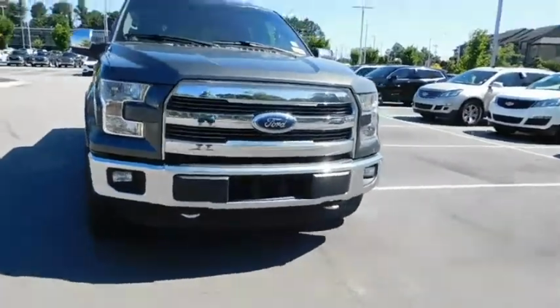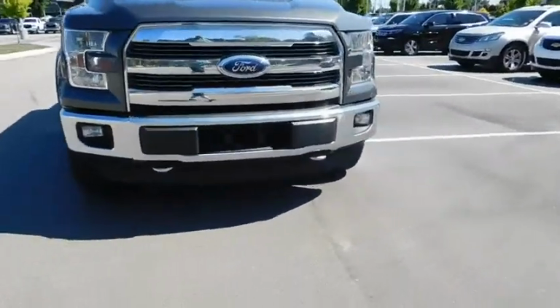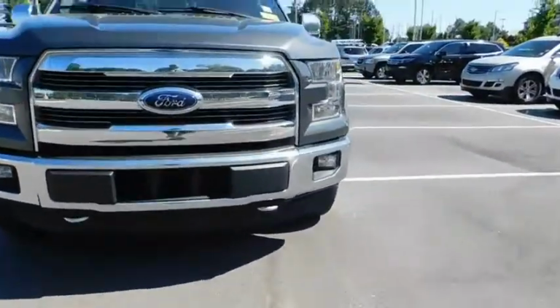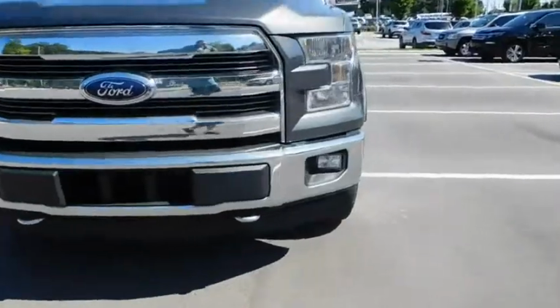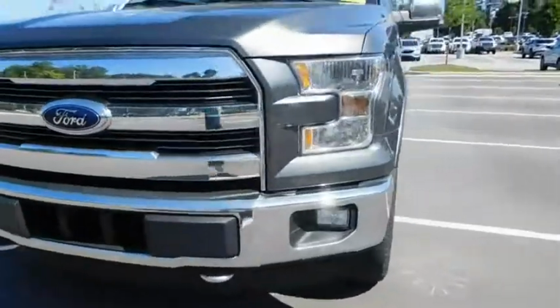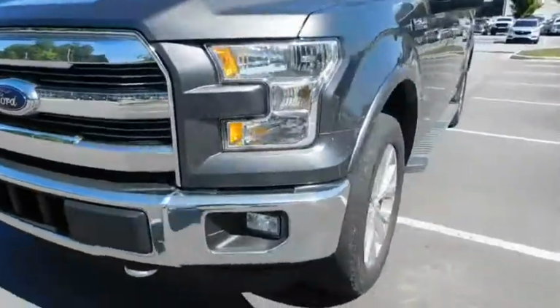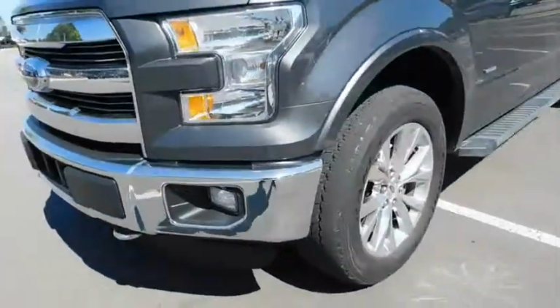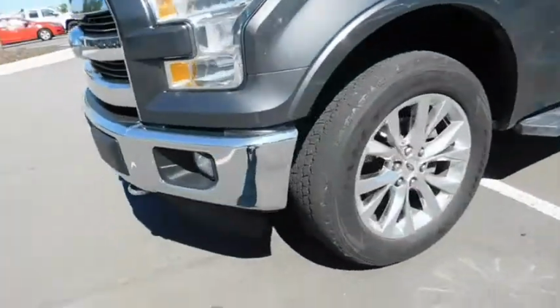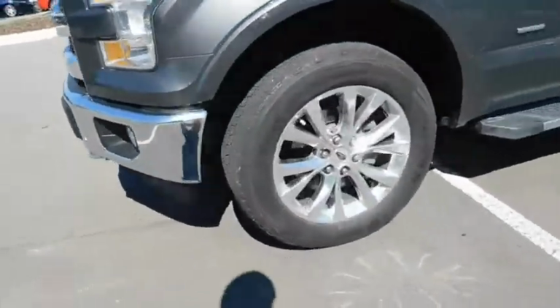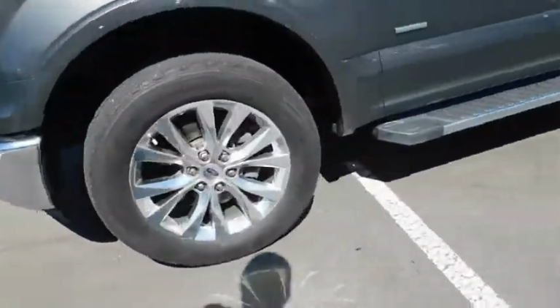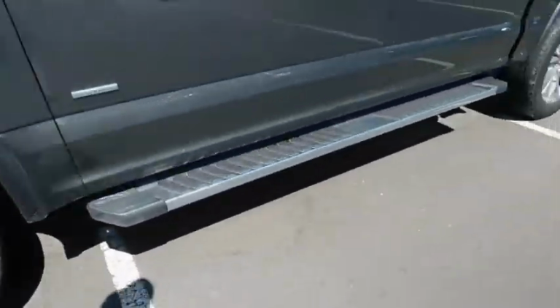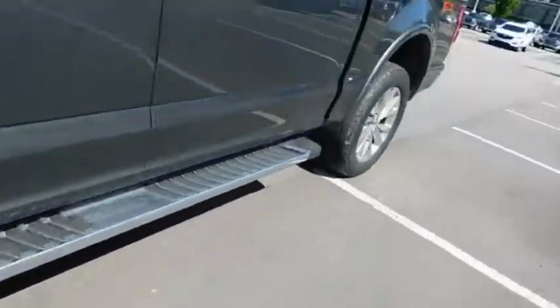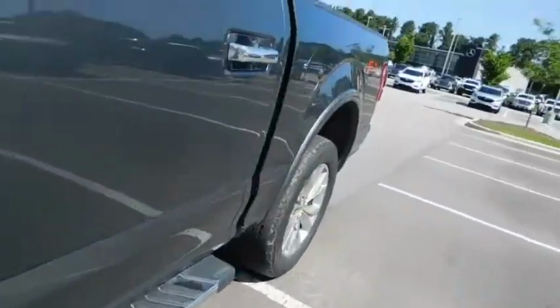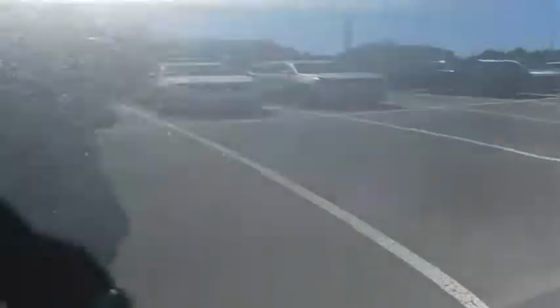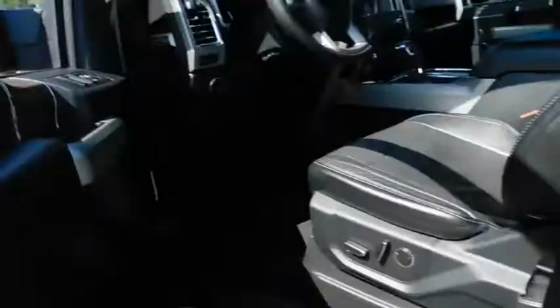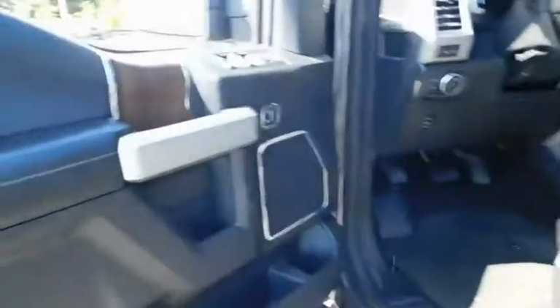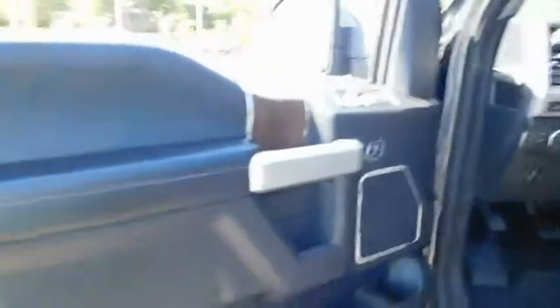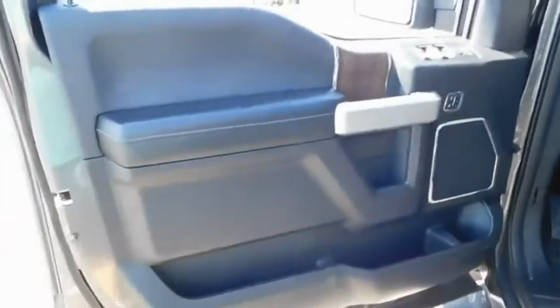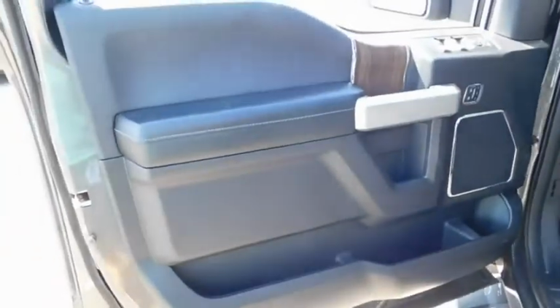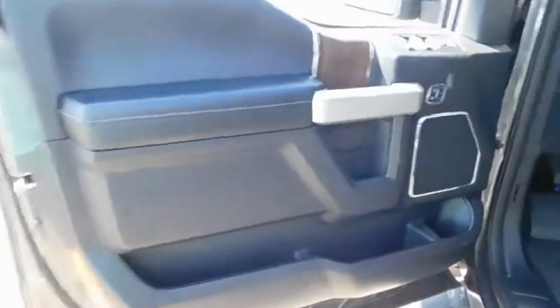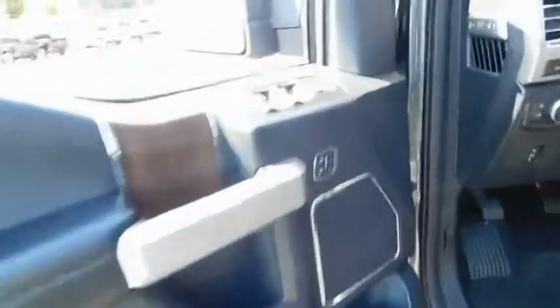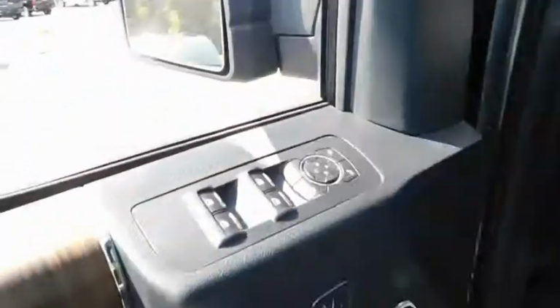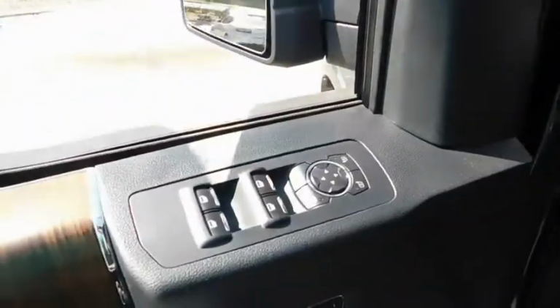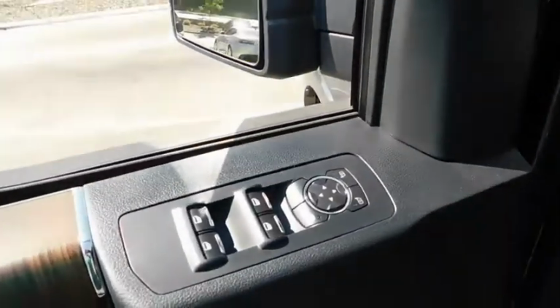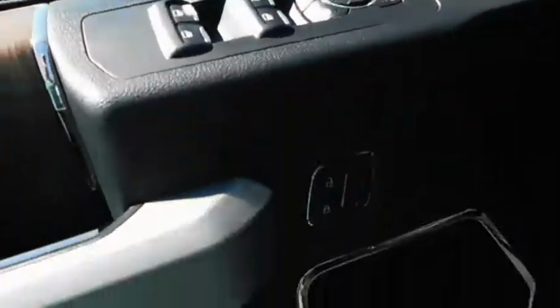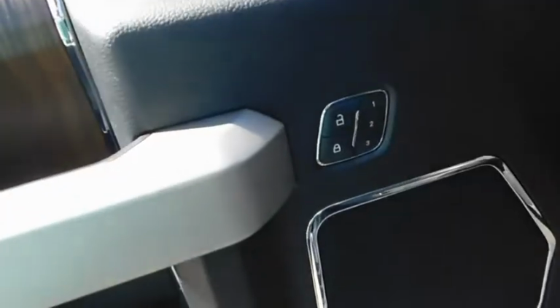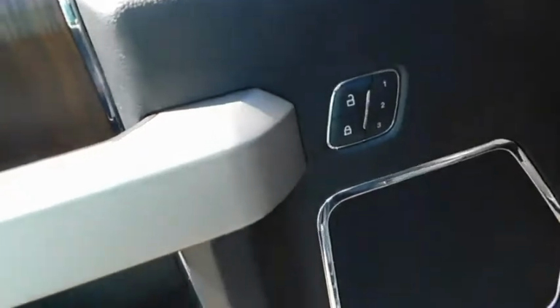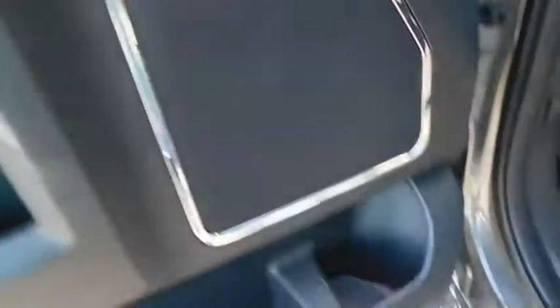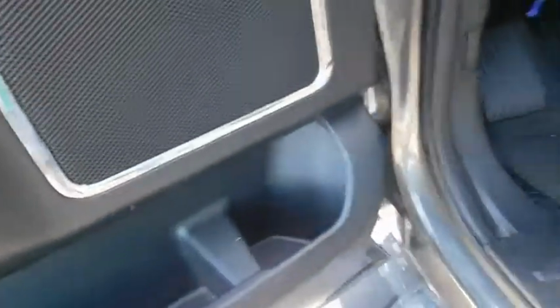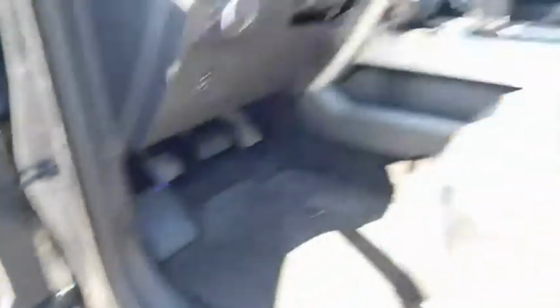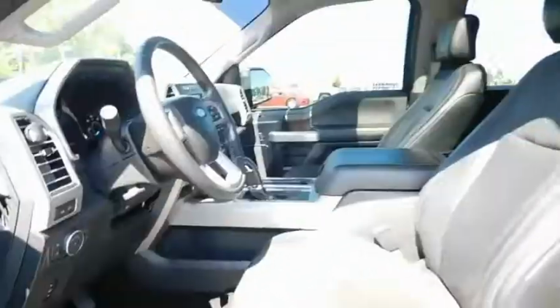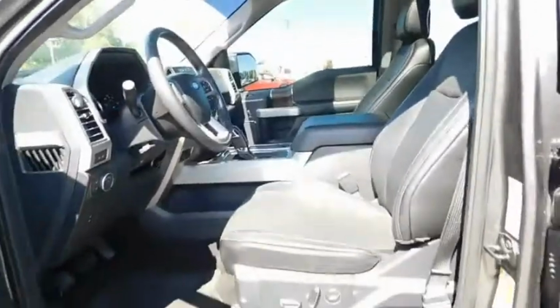Bluetooth, leather-wrapped steering wheel, driver lumbar, power steering, adjustable steering wheel, front format, cruise control, aluminum wheels, four-wheel disc brakes, ABS four-wheel, auto-off headlights, universal garage door opener.